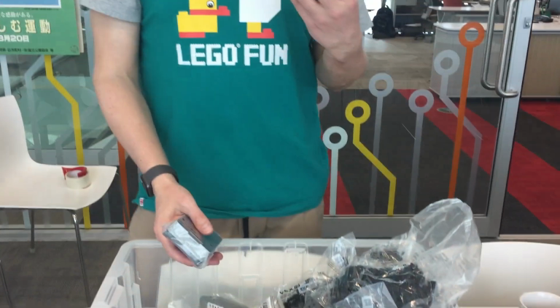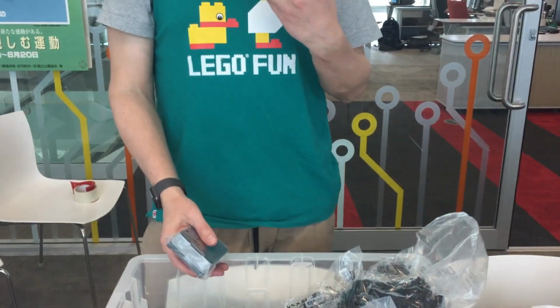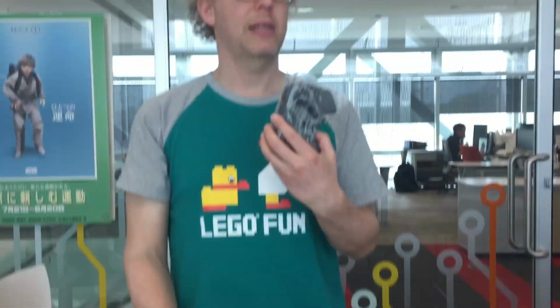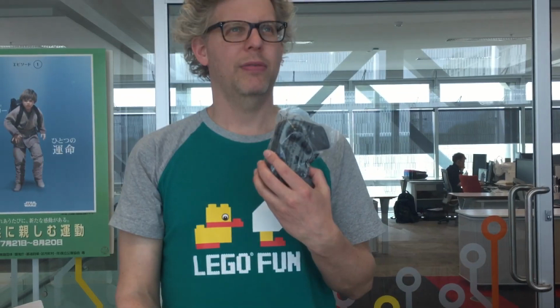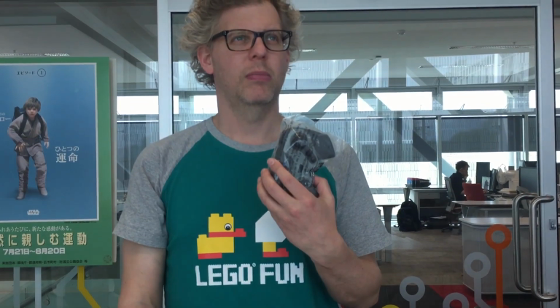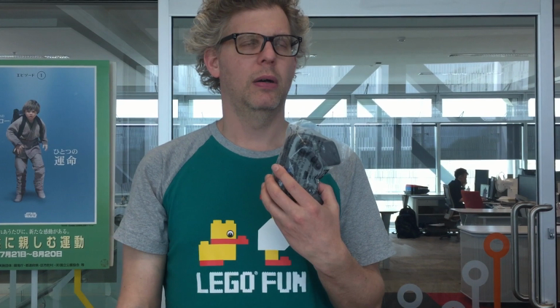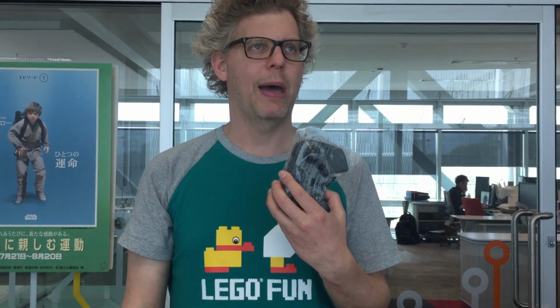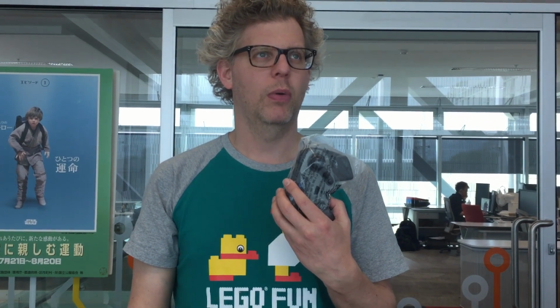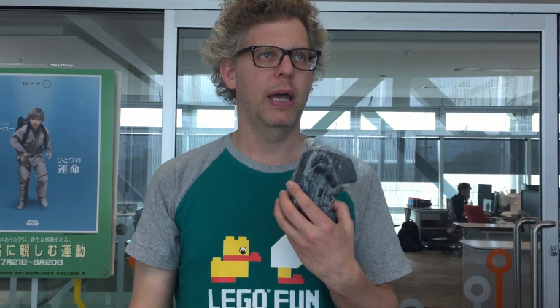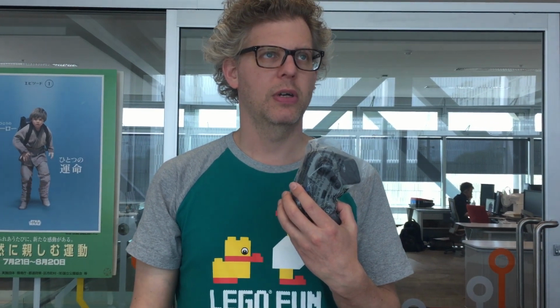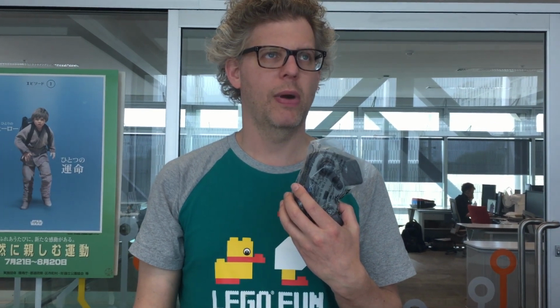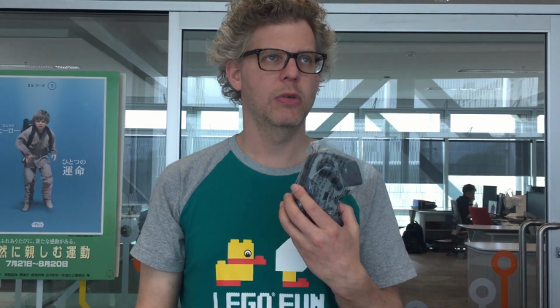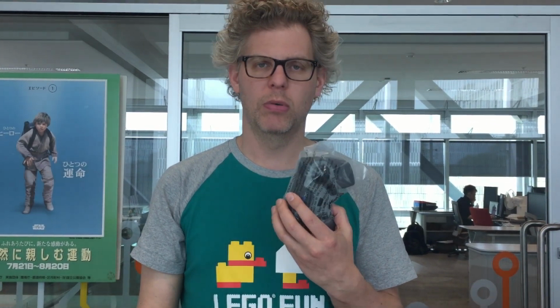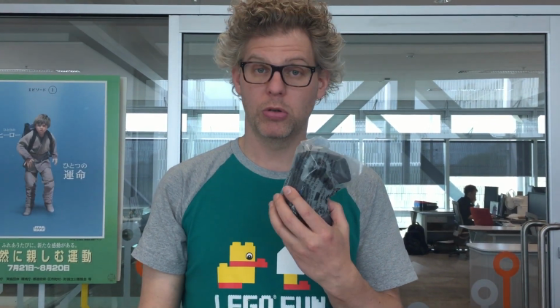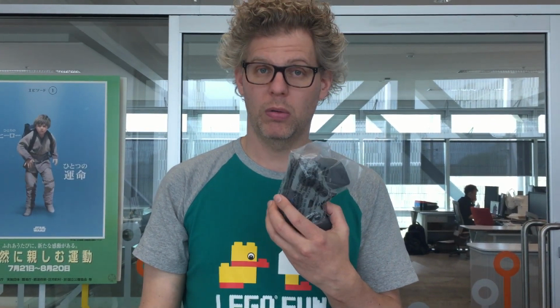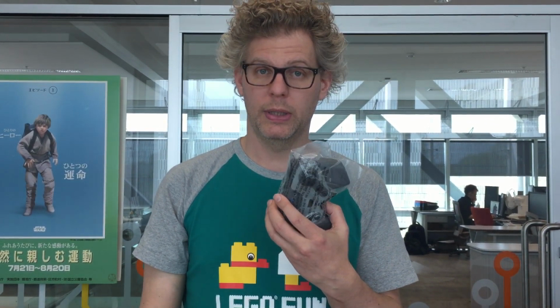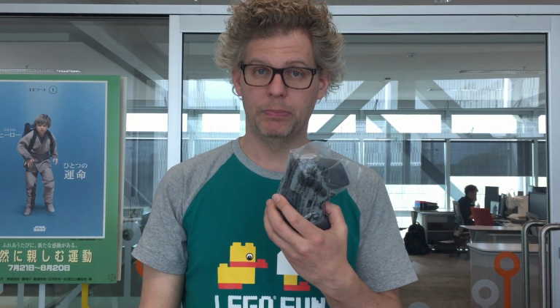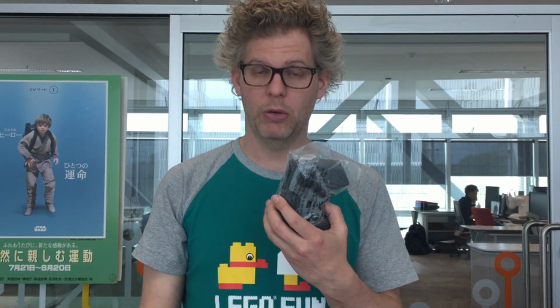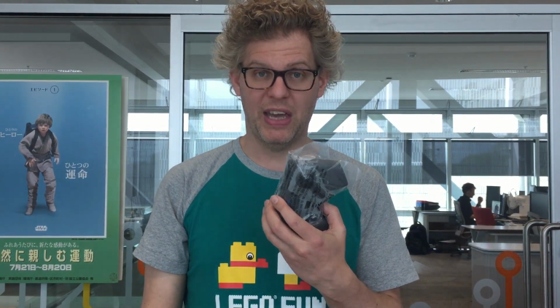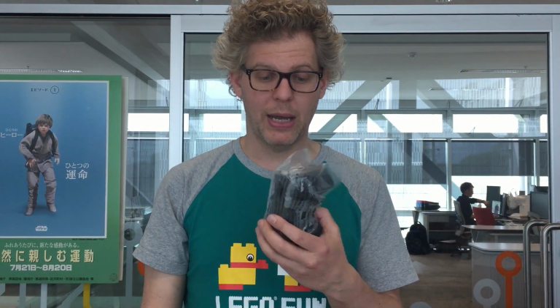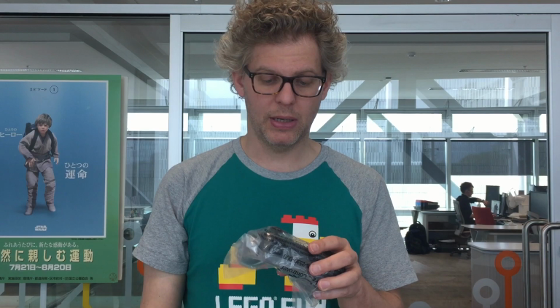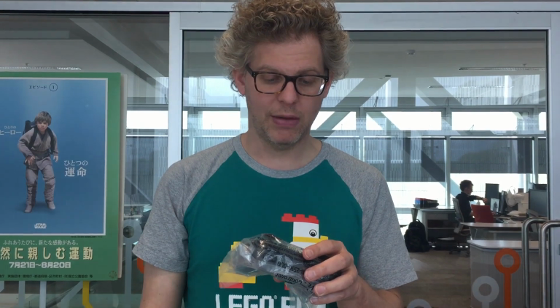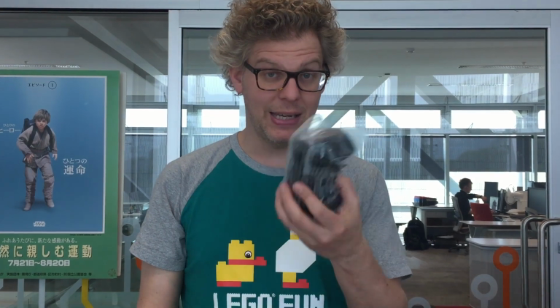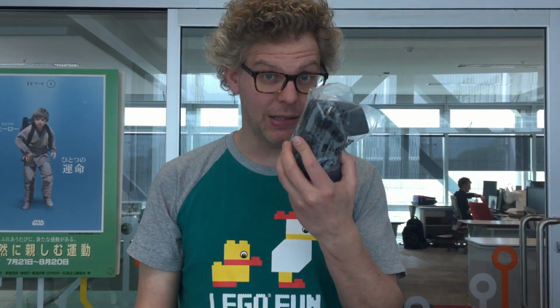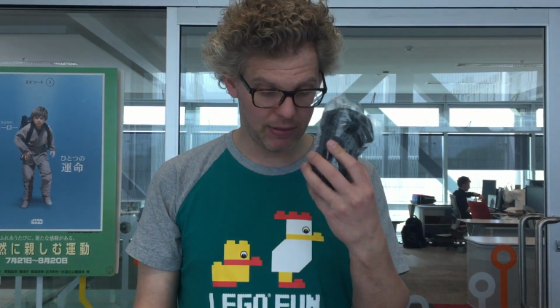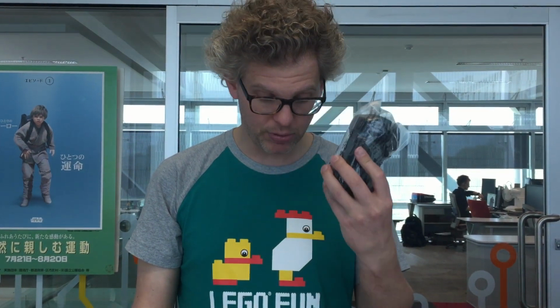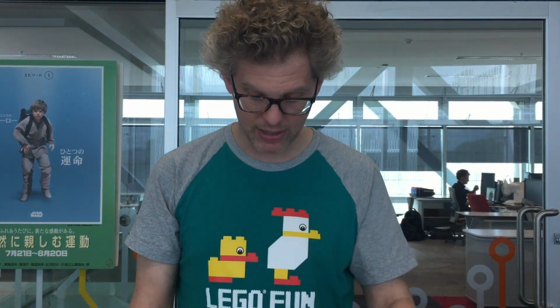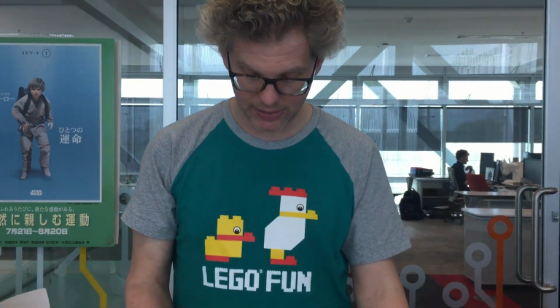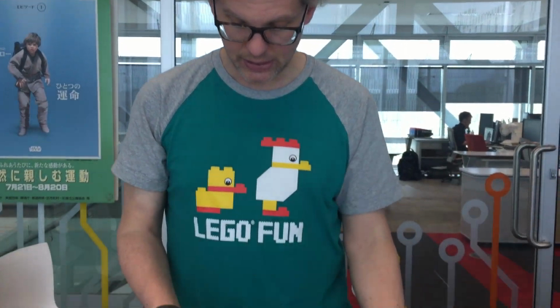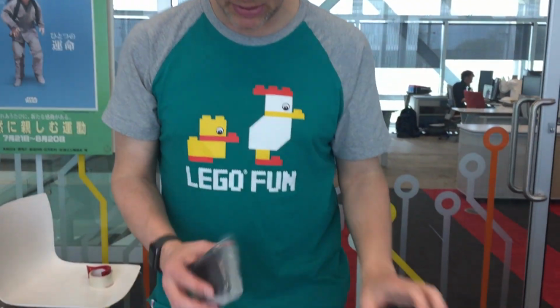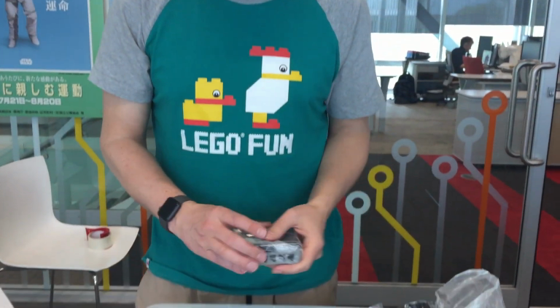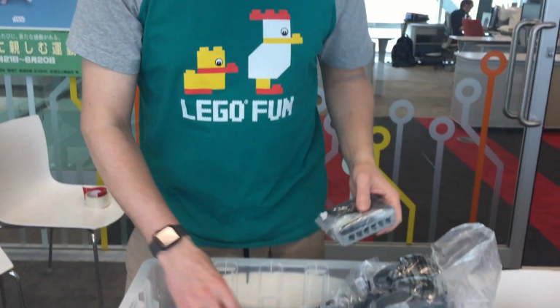Mindstorms is known to have some apps for Android and iOS, so you can remote control a robot that way. But having a dedicated input device is kind of nice.